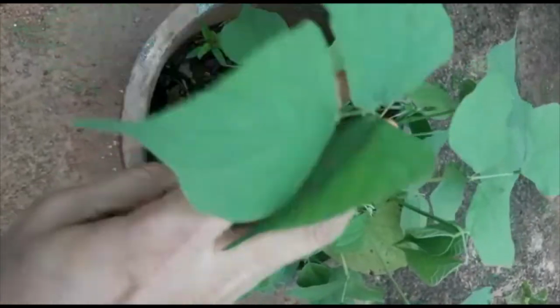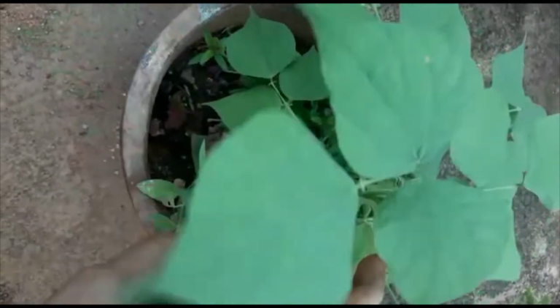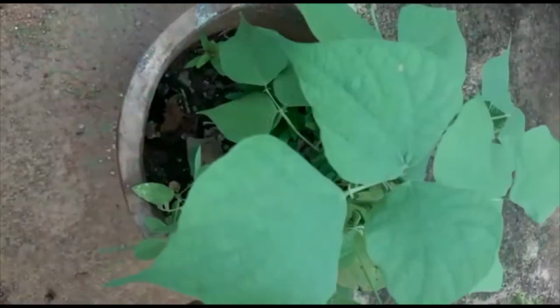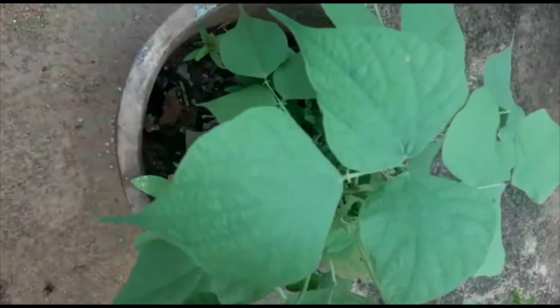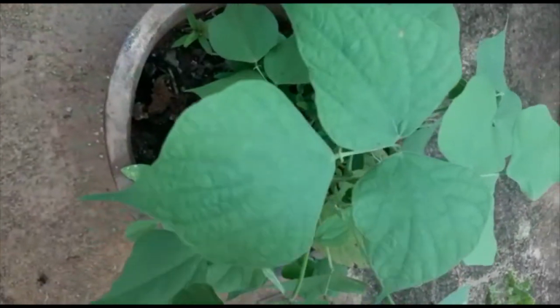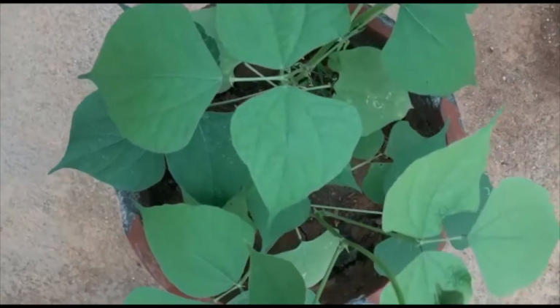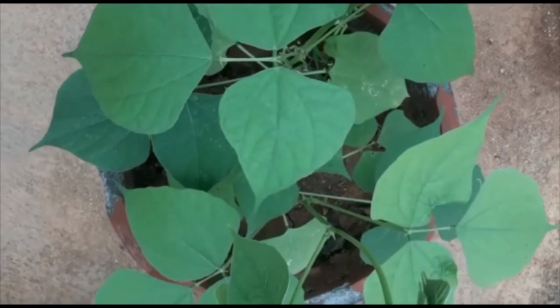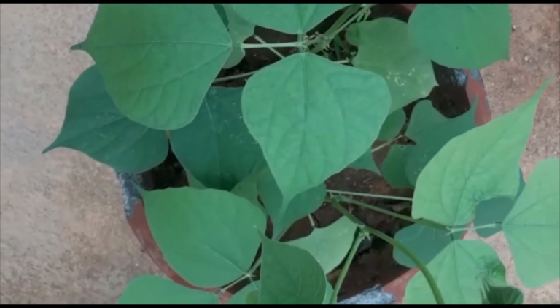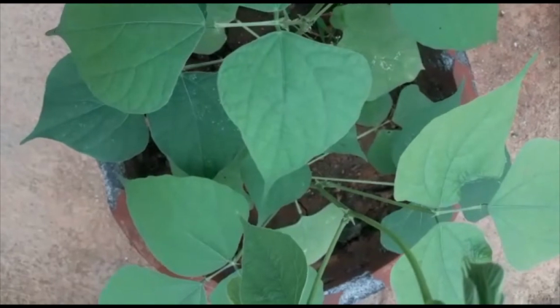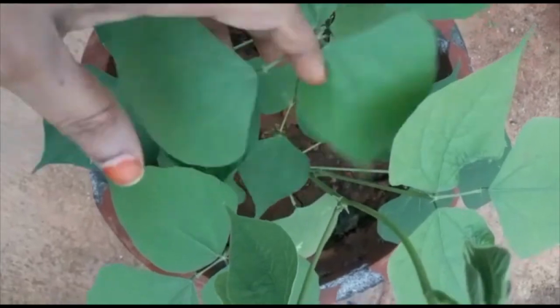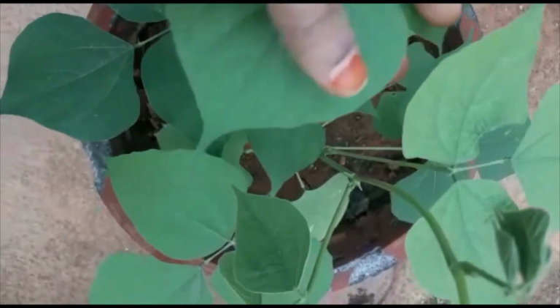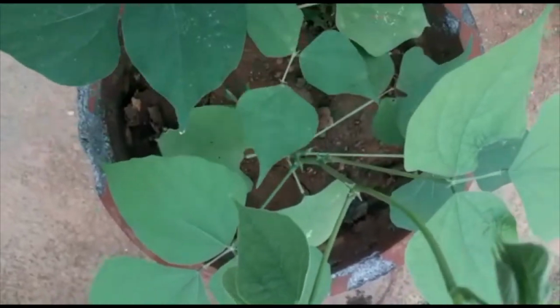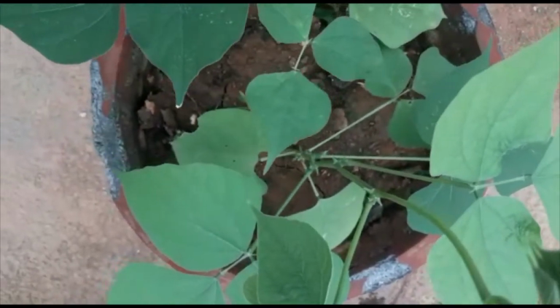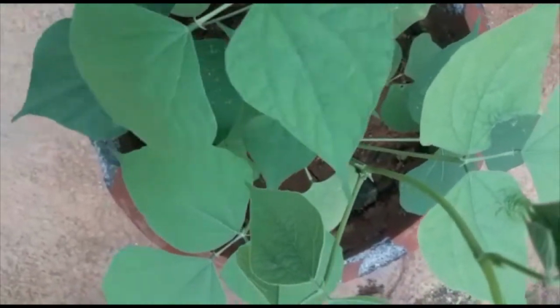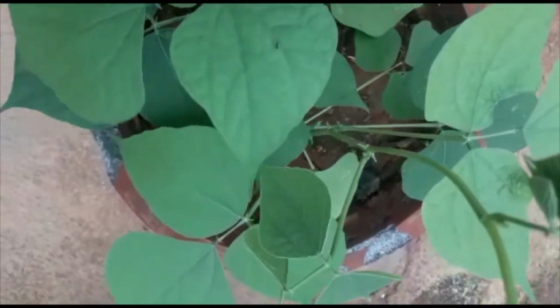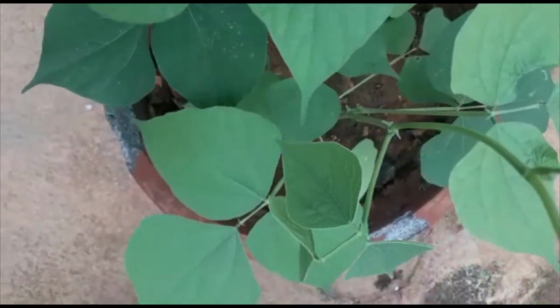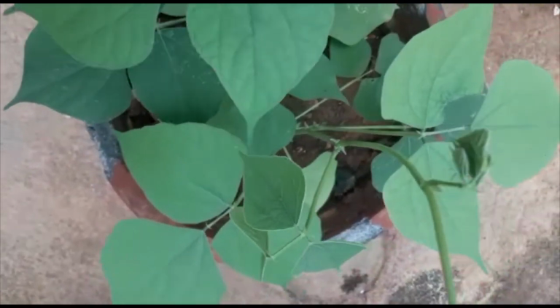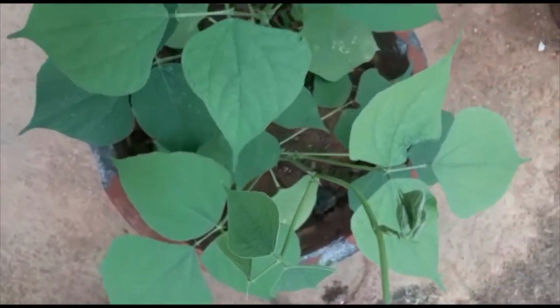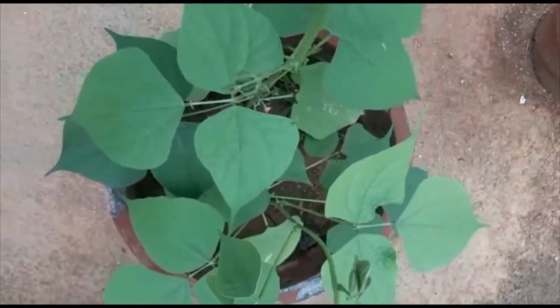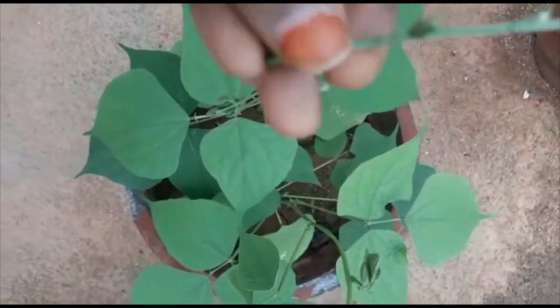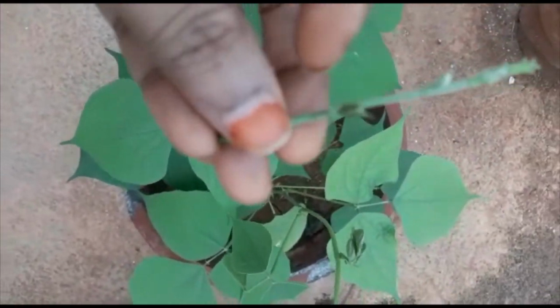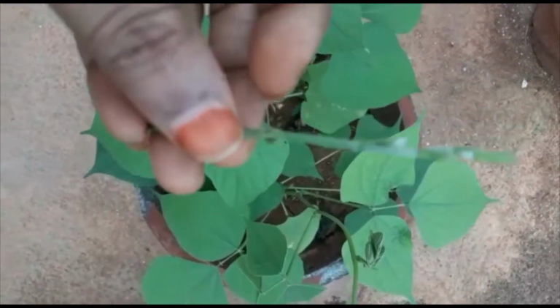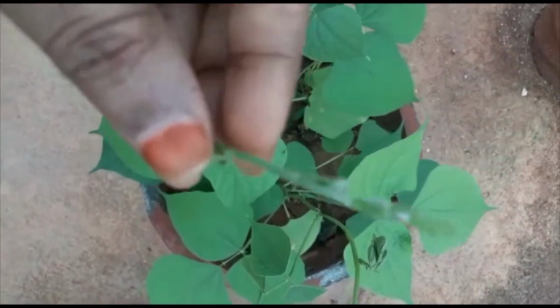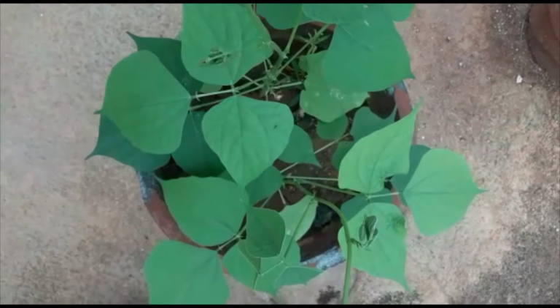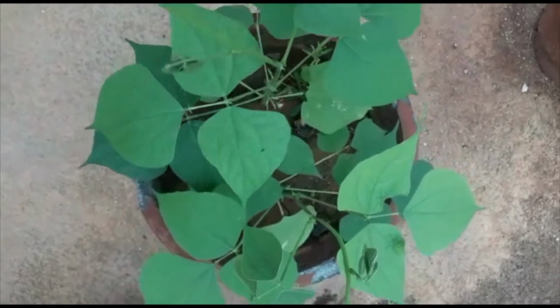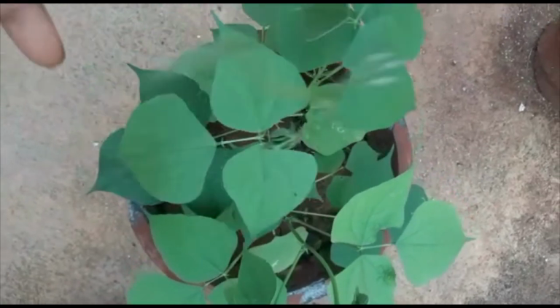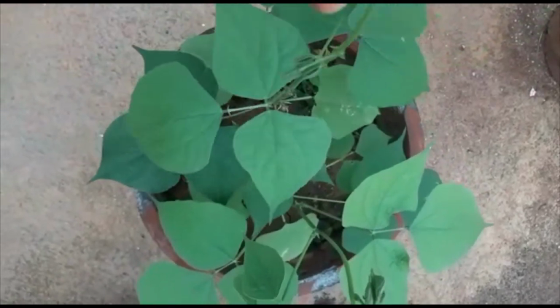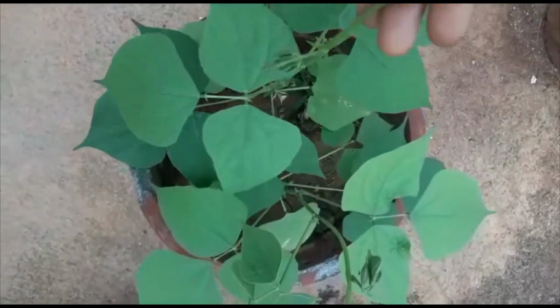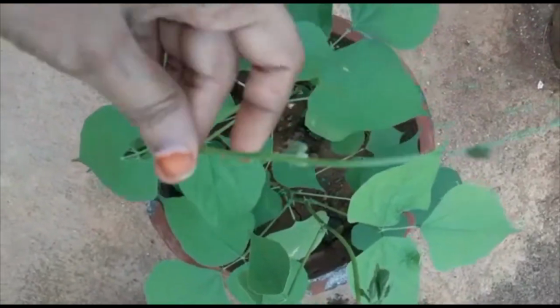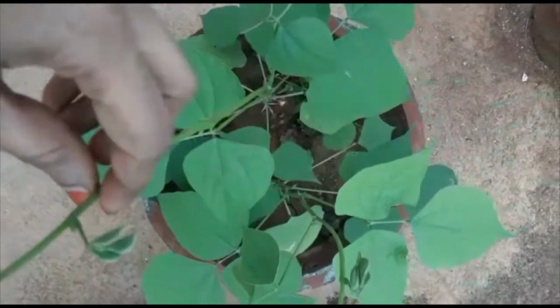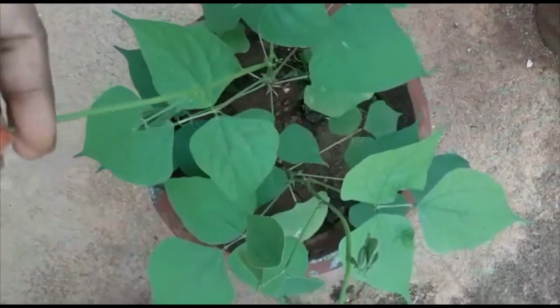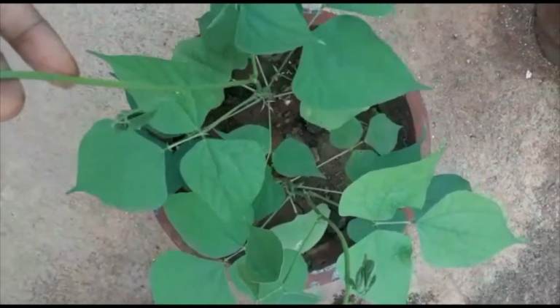That's all — much care is not needed at this stage. You will not get infected with any insects at this stage. And this is after 20 days of my plant growth.